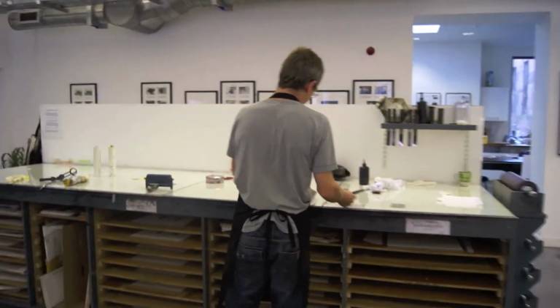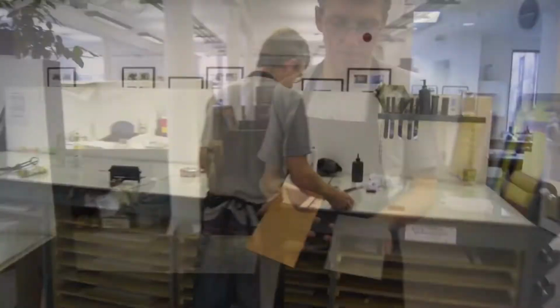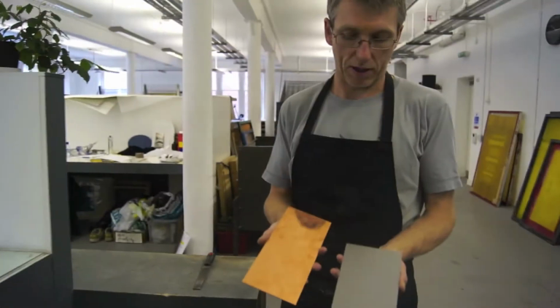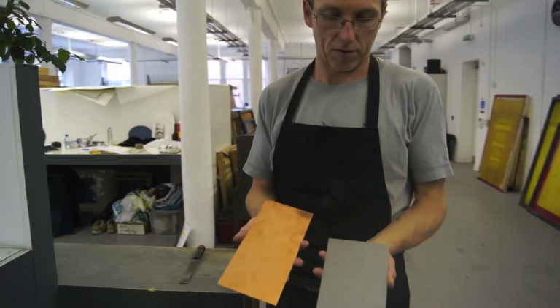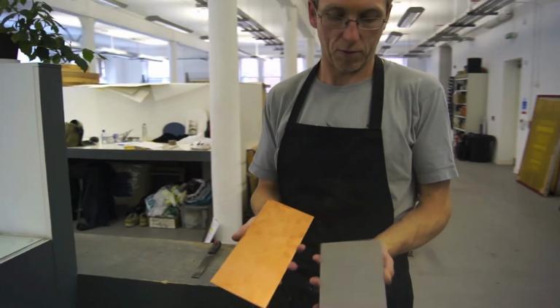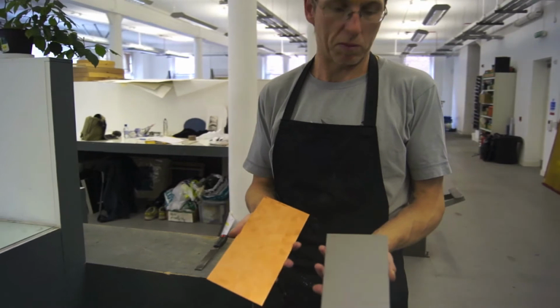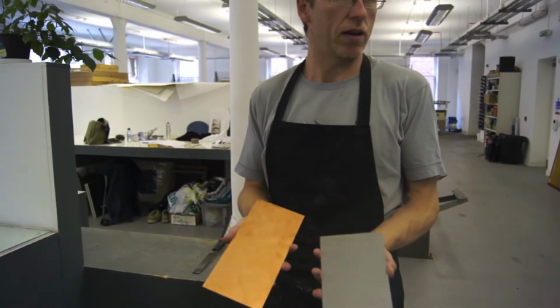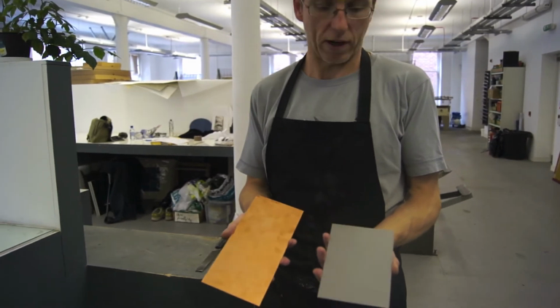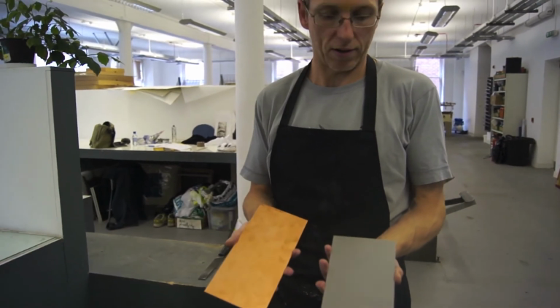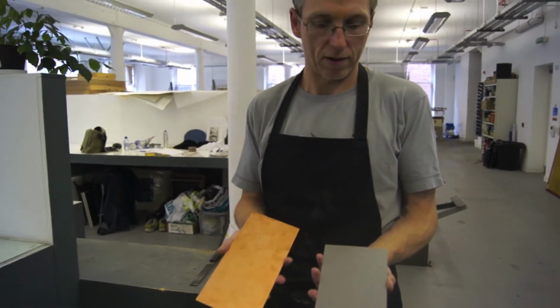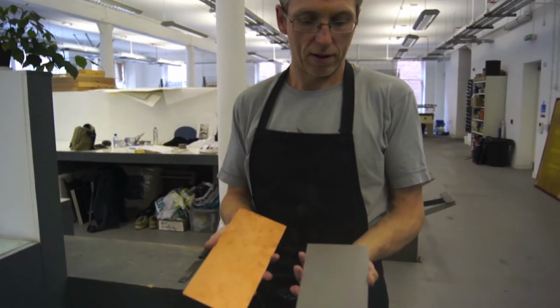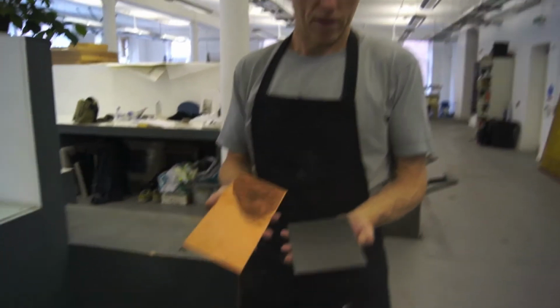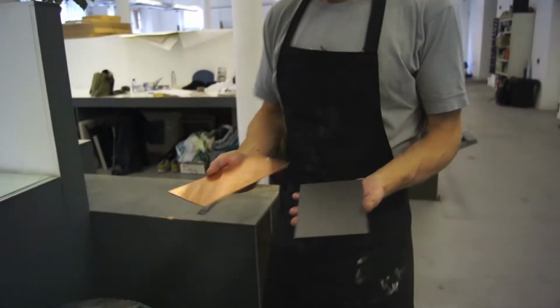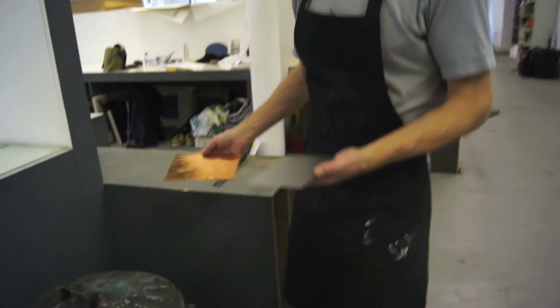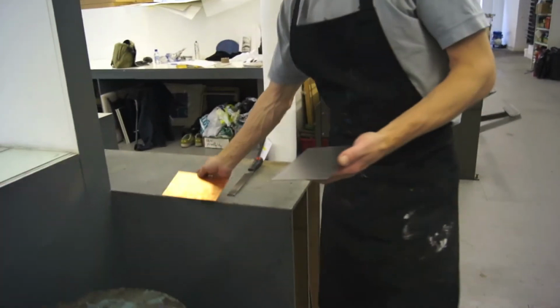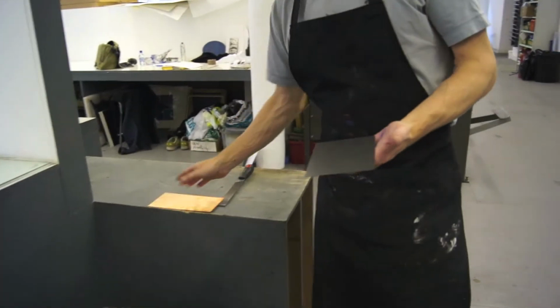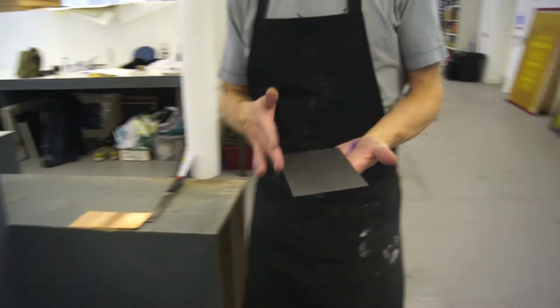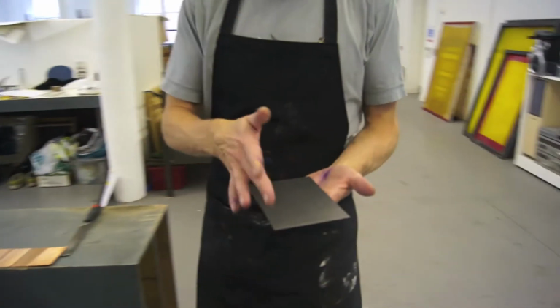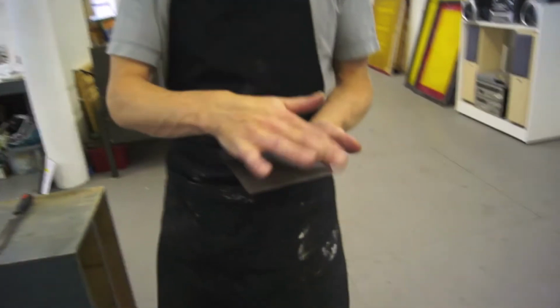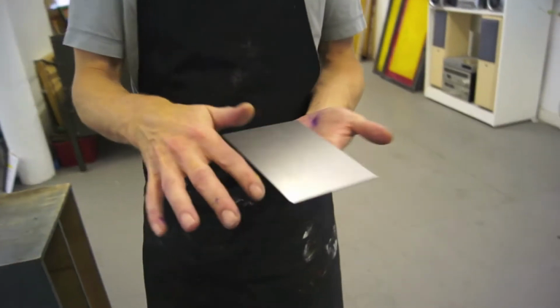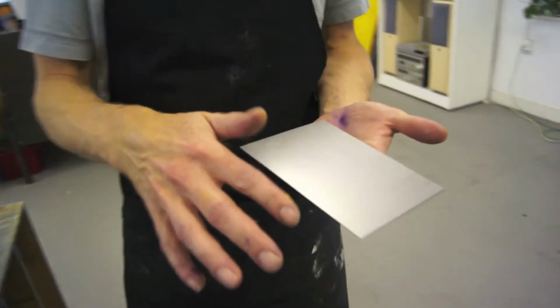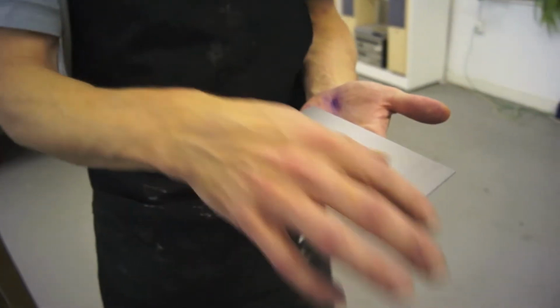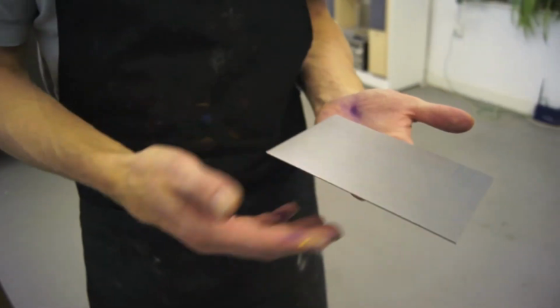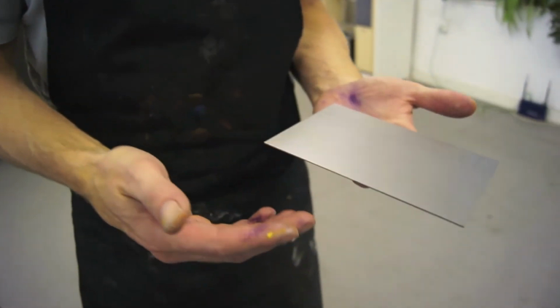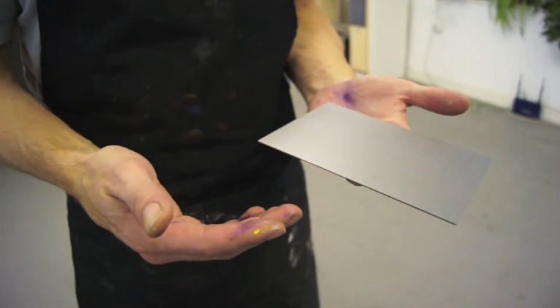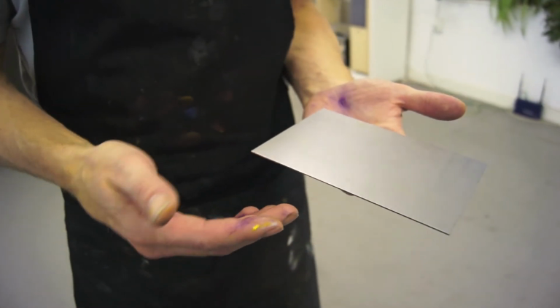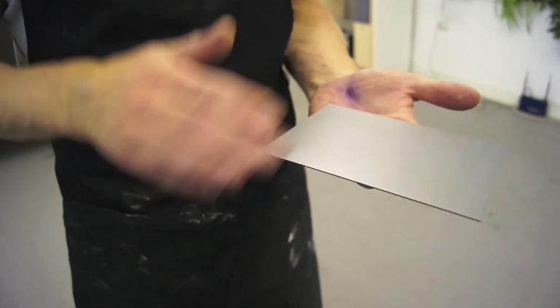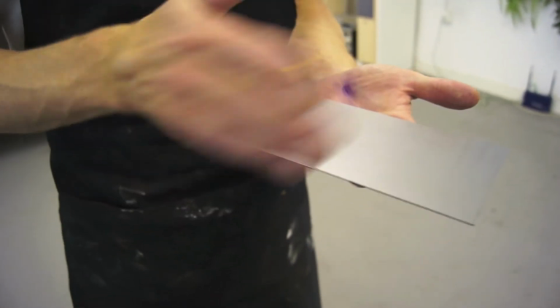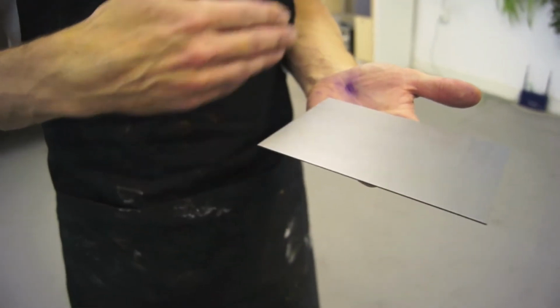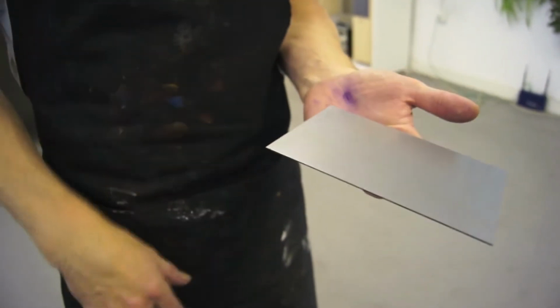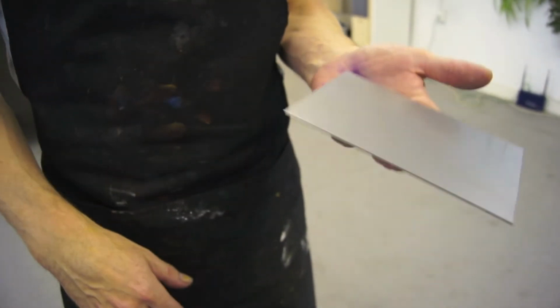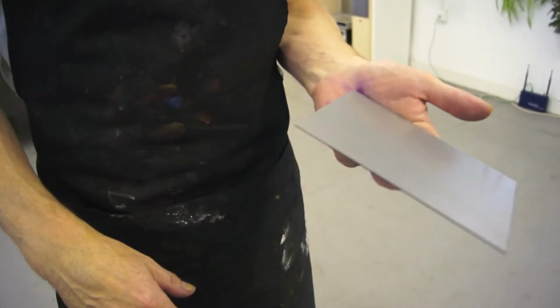This is the base, the two most common materials for etching plates. What we have to do is file all the edges away, round them off, and then we clean the plate up using brass oil.